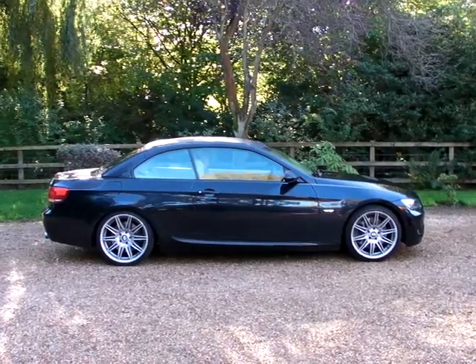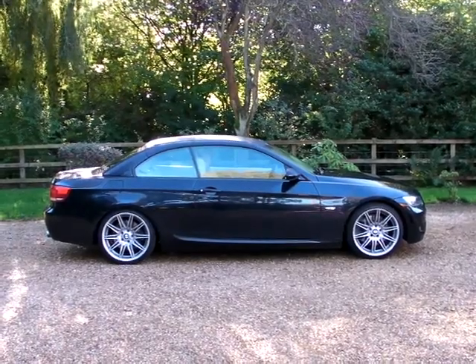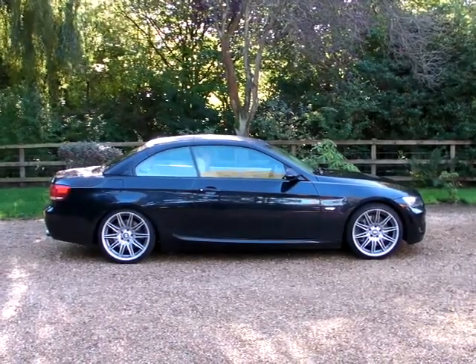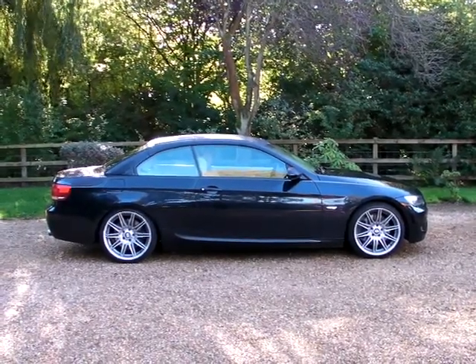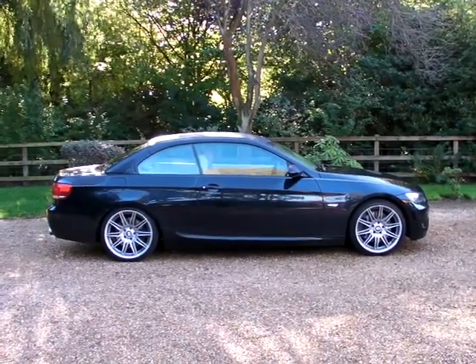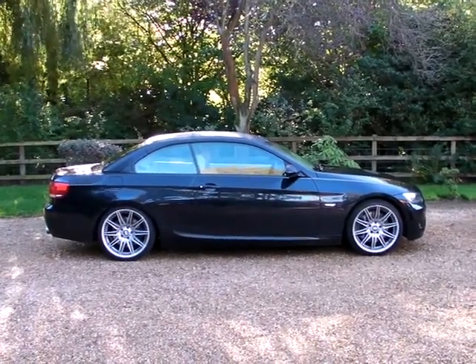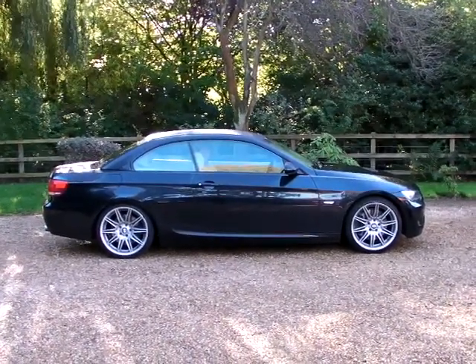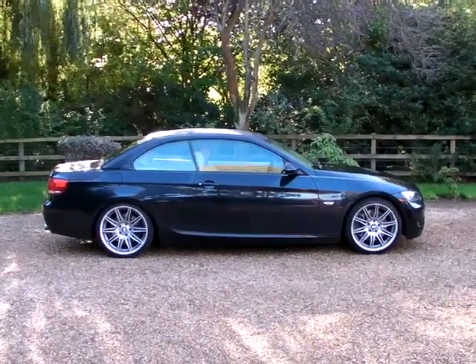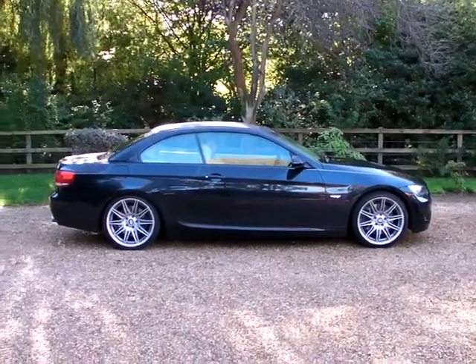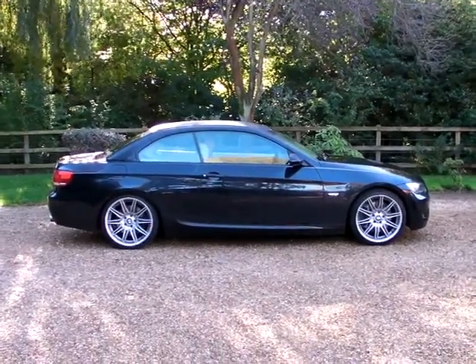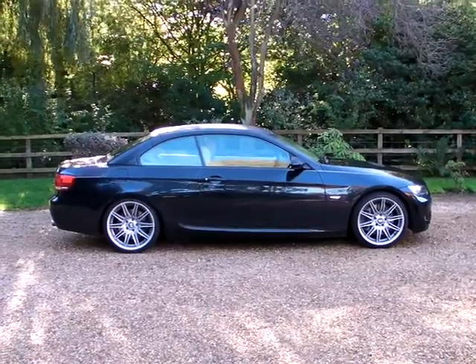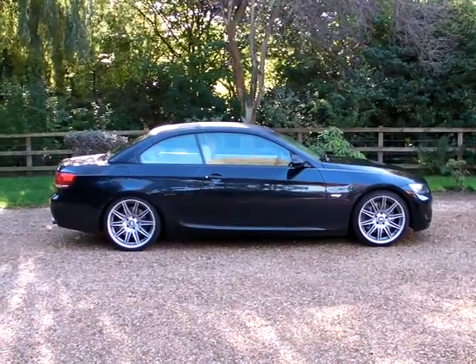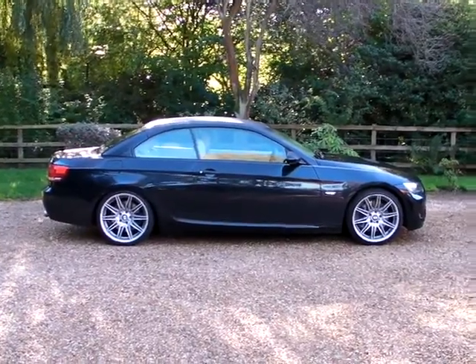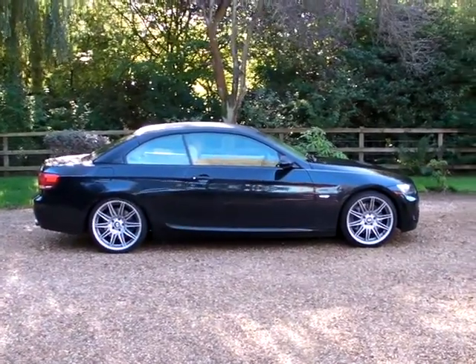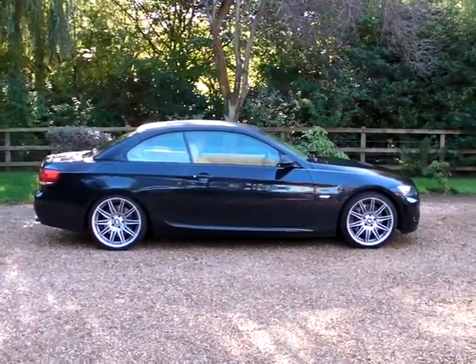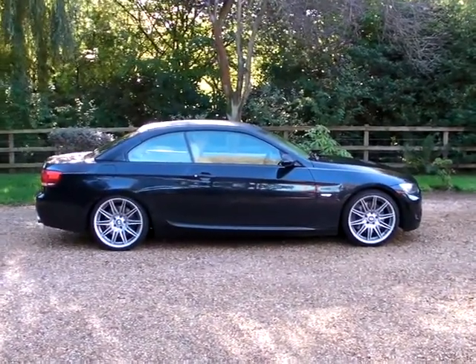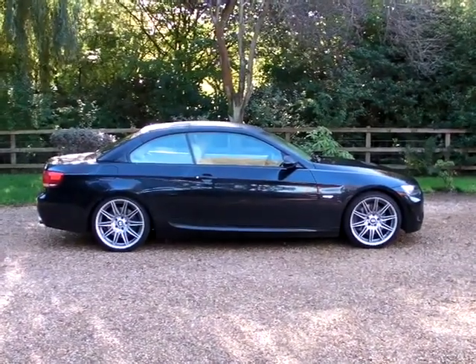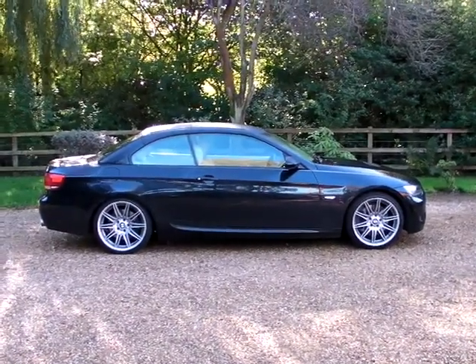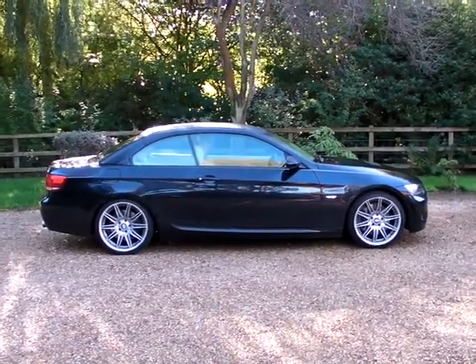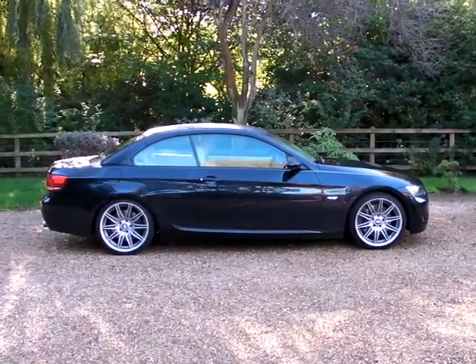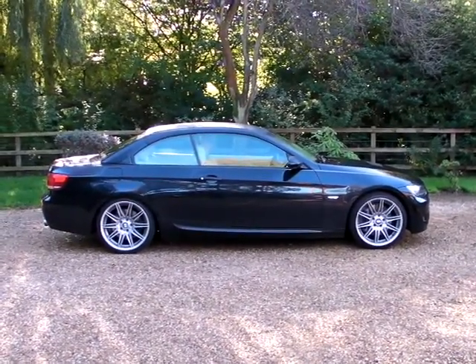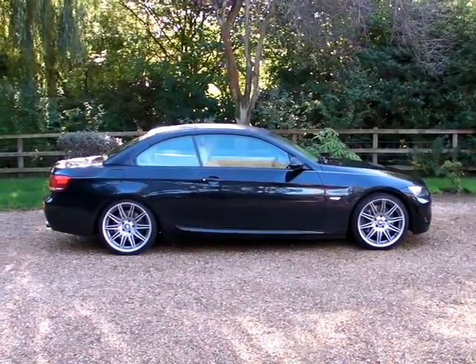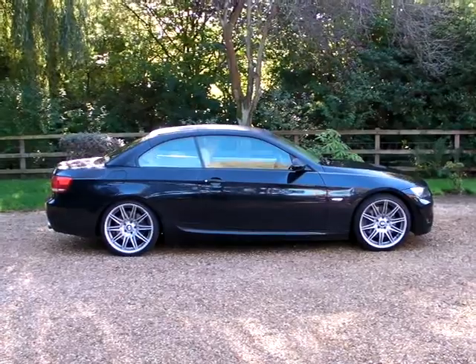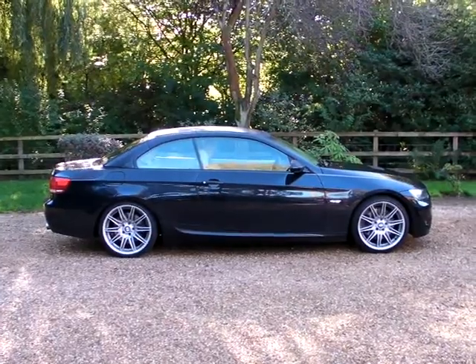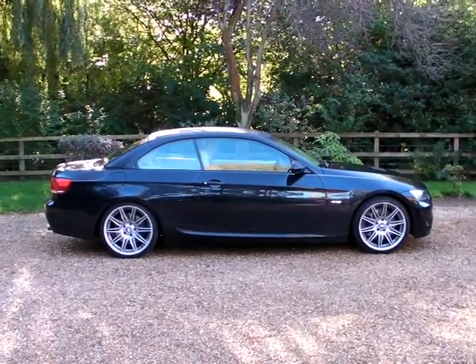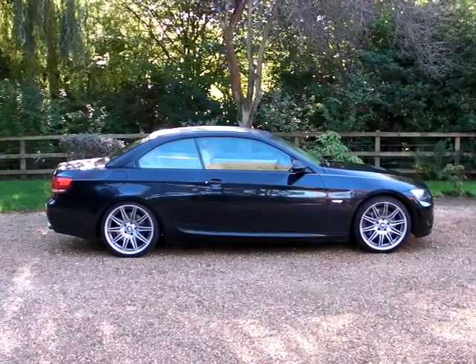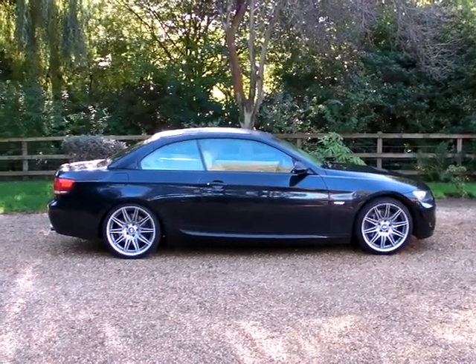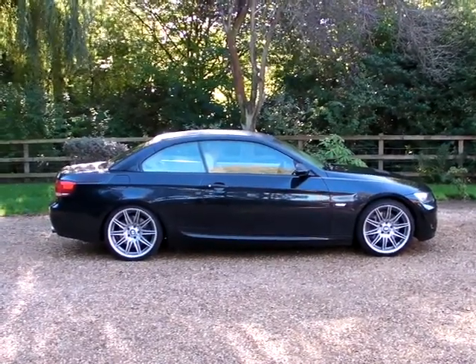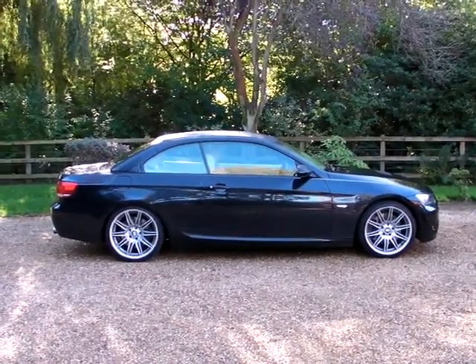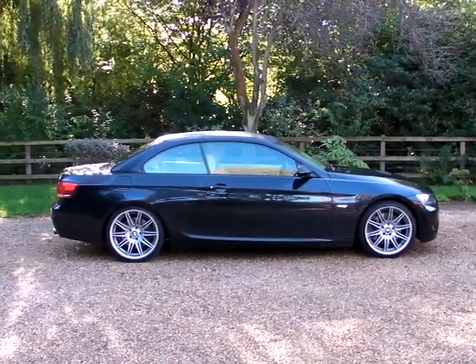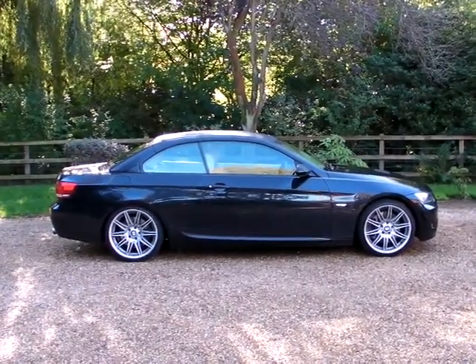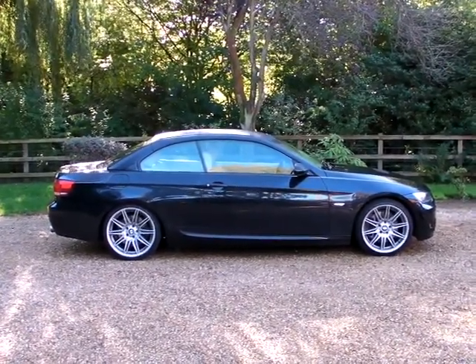Hi, this is Simon Reid of The Car Stable. Just thought I'd give you a bit of video of this new BMW just coming to stock yesterday. It's a 335i M Sport Twin Turbo, 302bhp convertible with the folding hardtop.